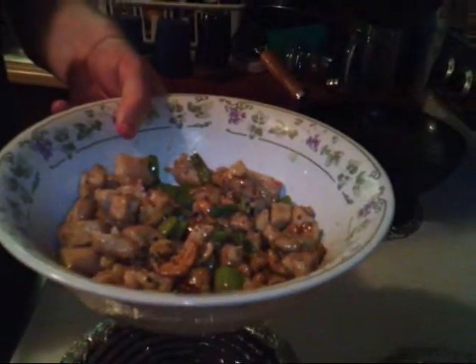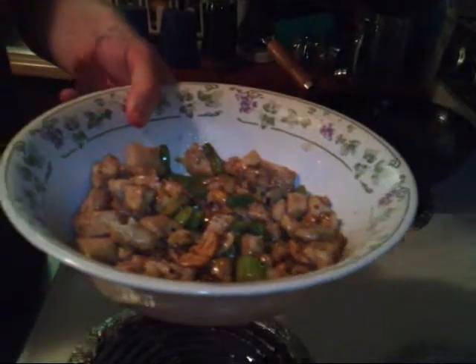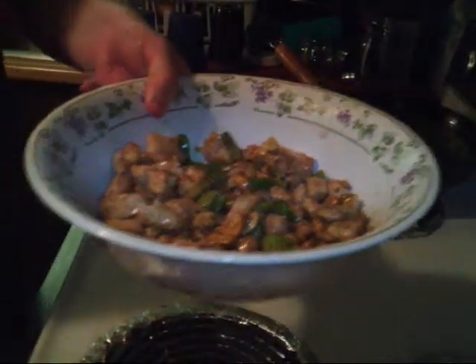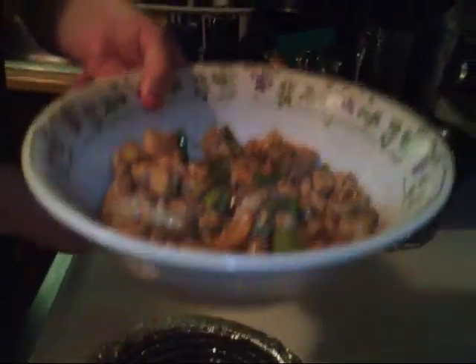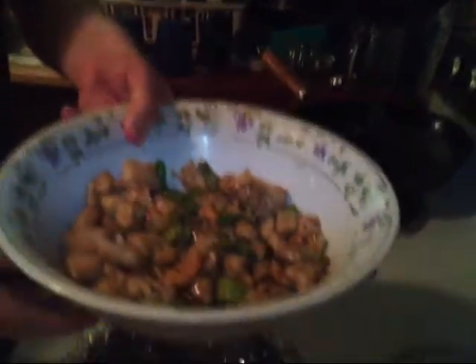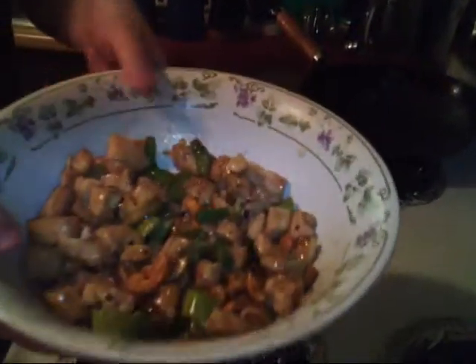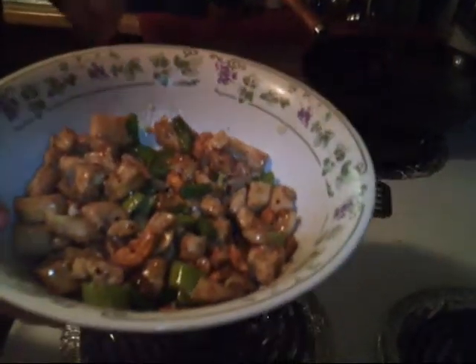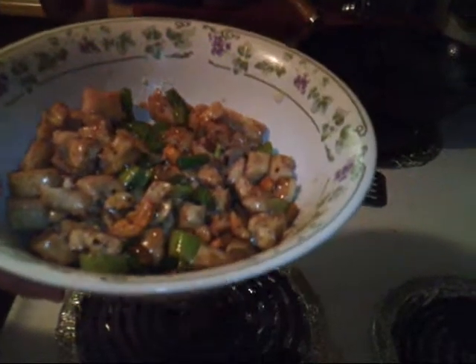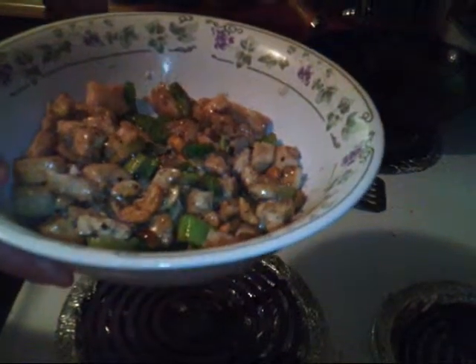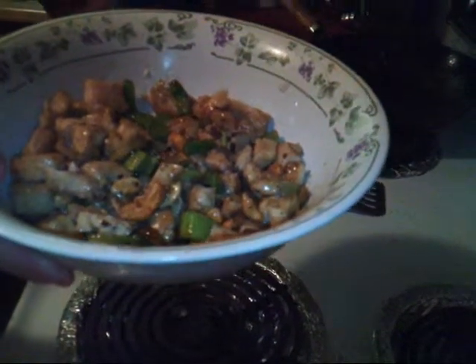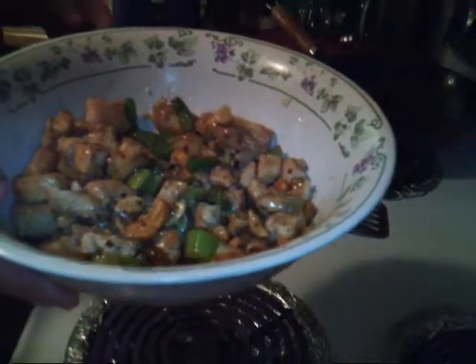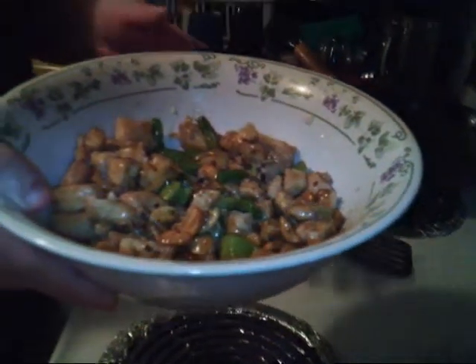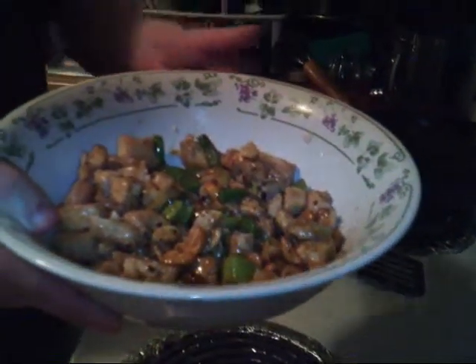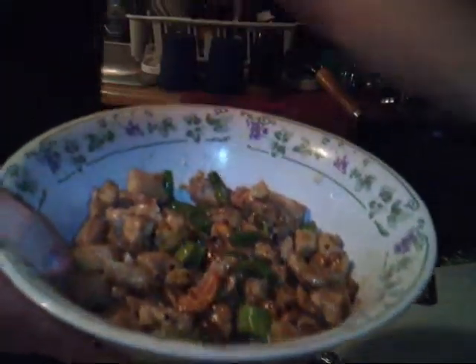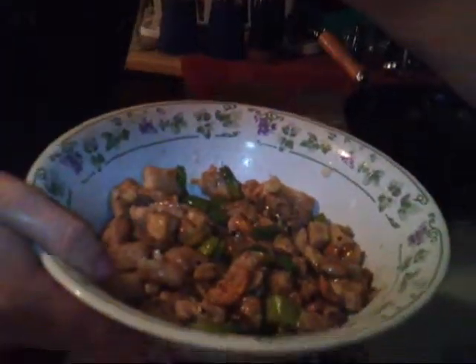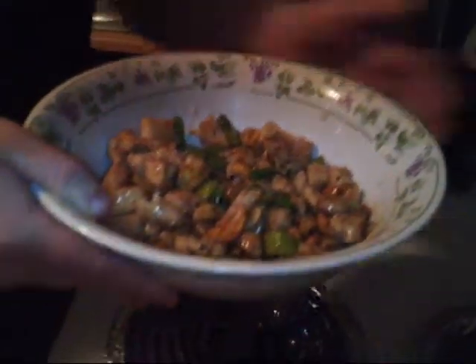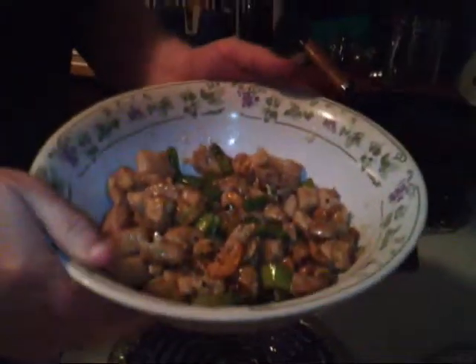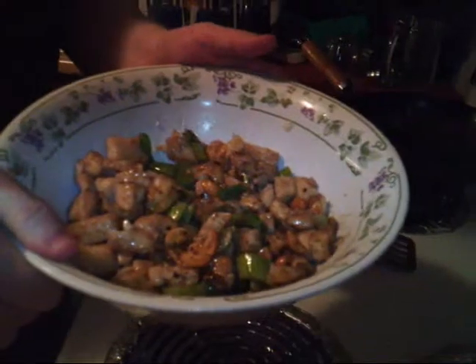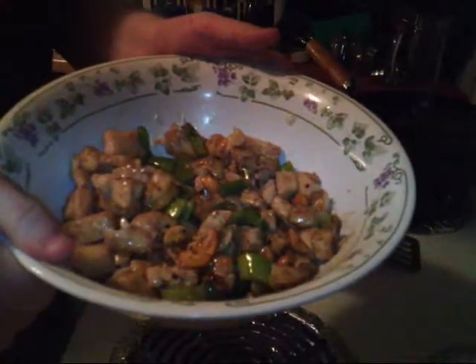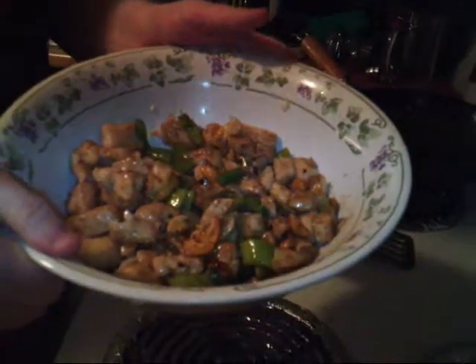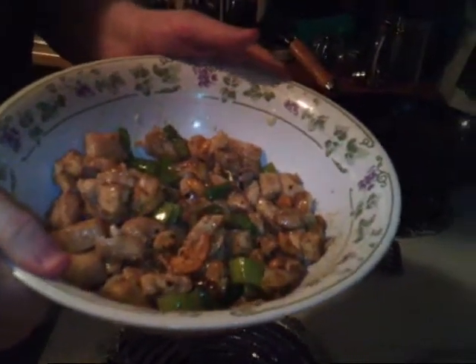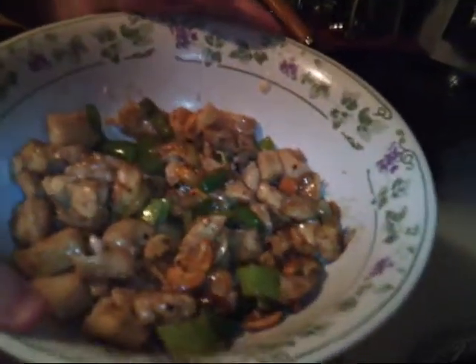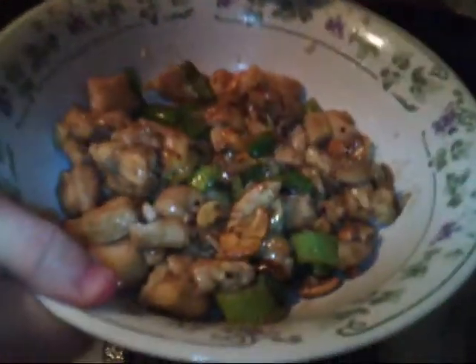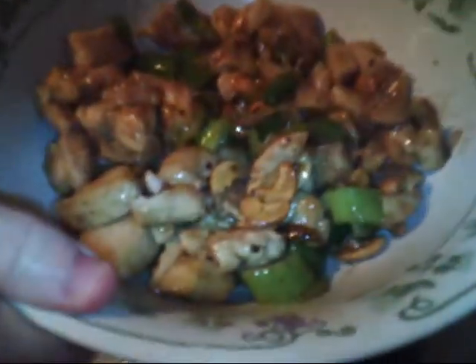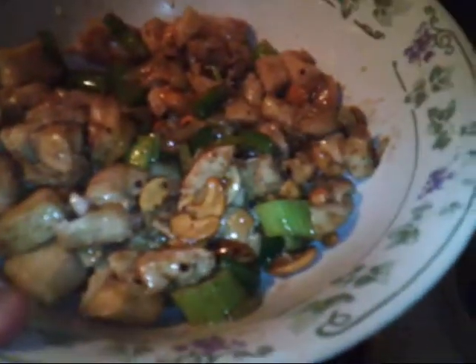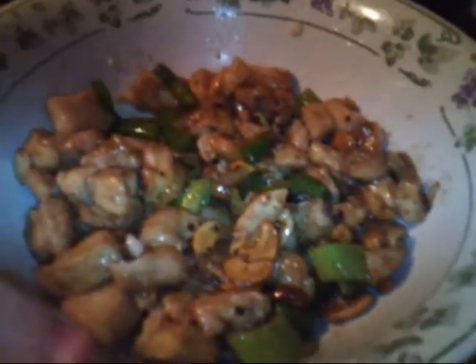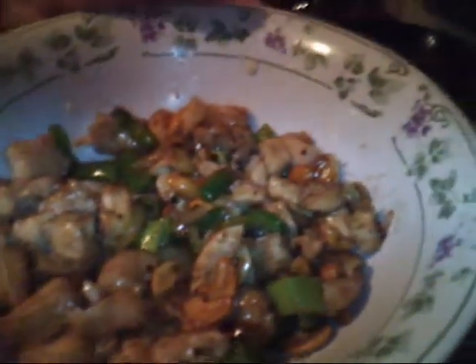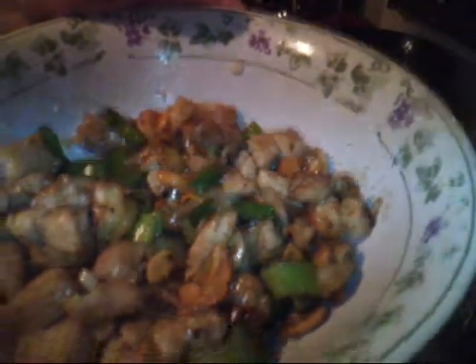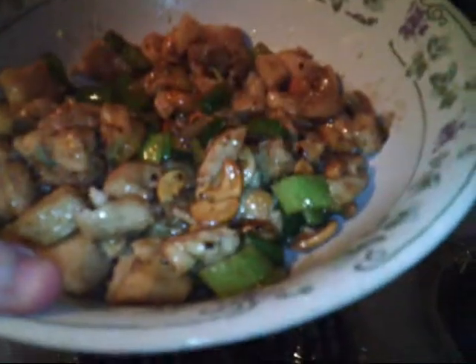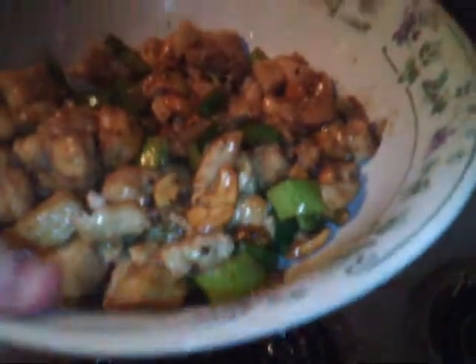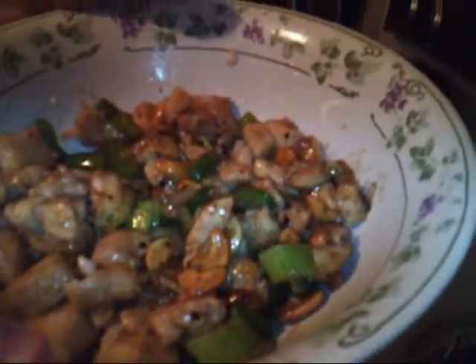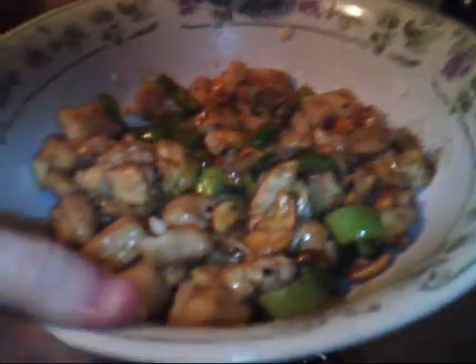You have the ingredients, you can make this too — it's real easy. Thanks for tuning in and come back next time, where we will either do lo mein or moo goo gai pan.